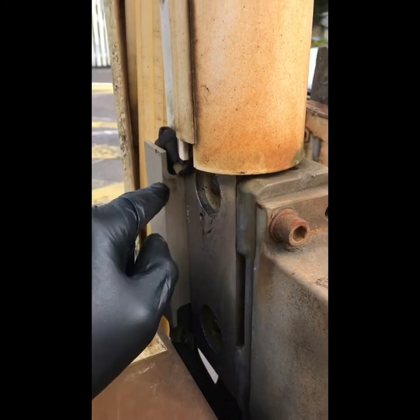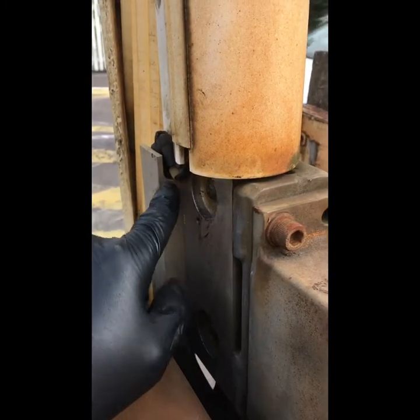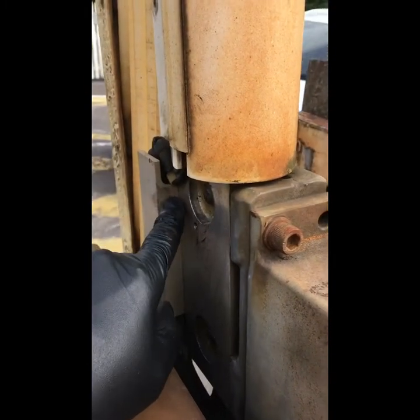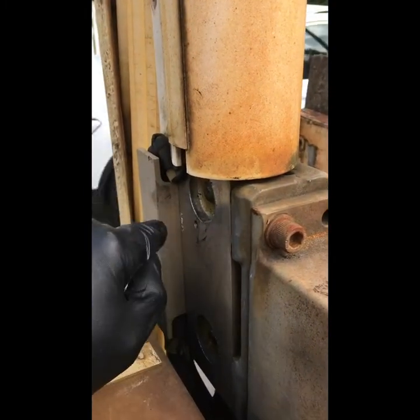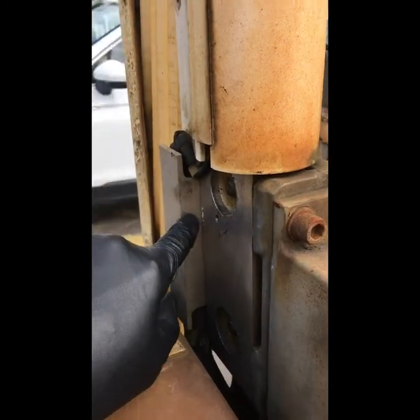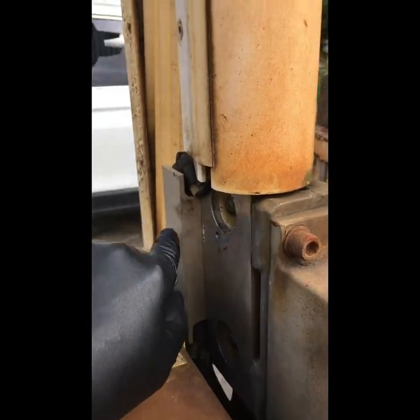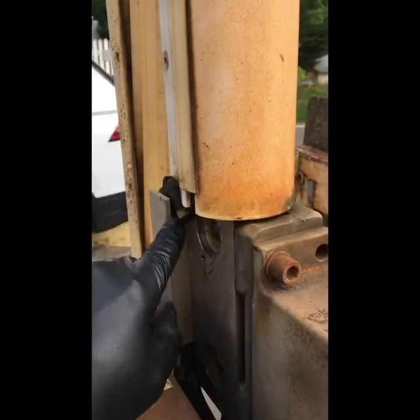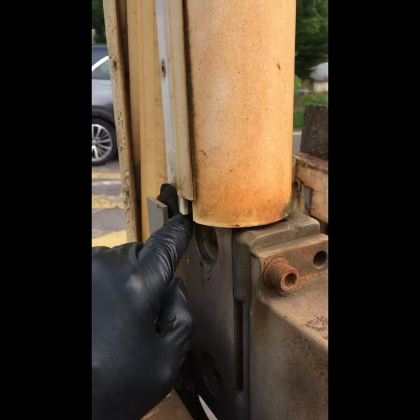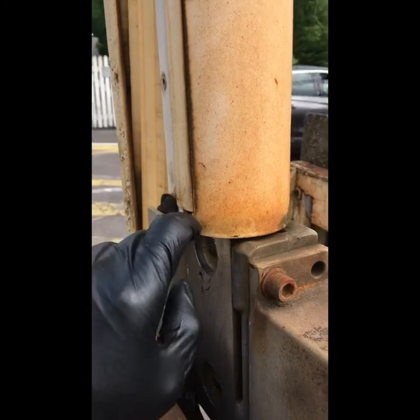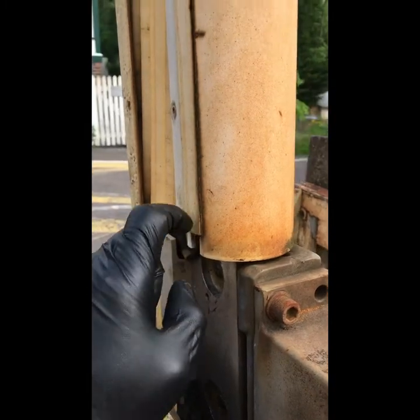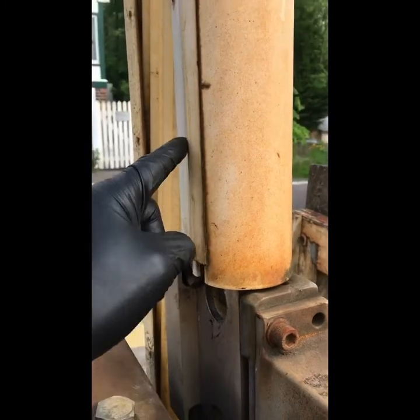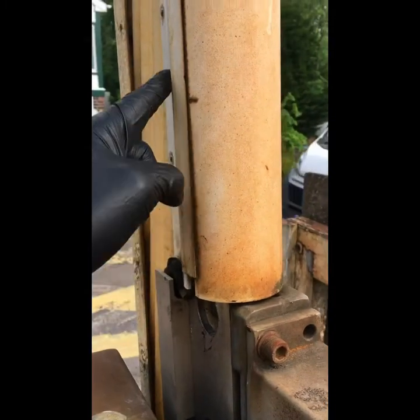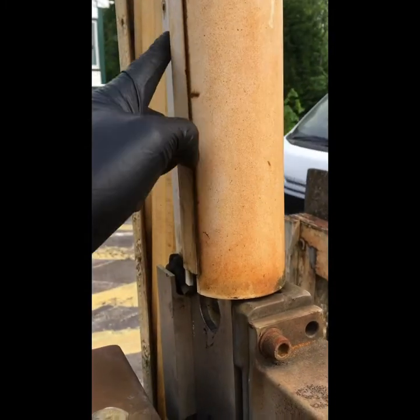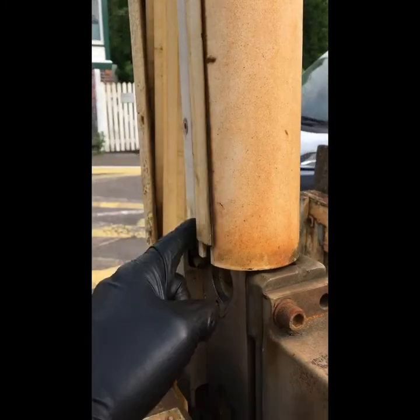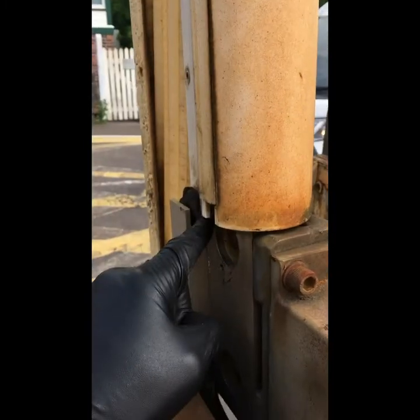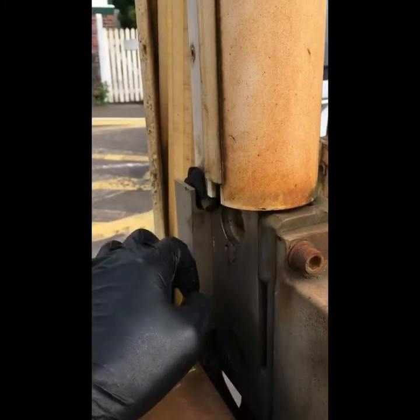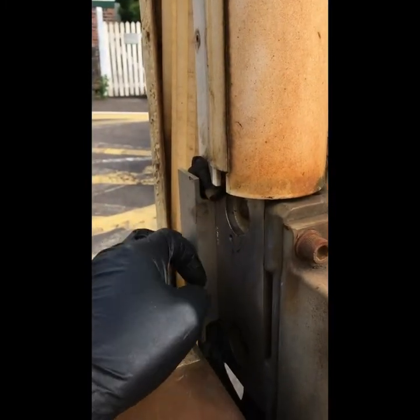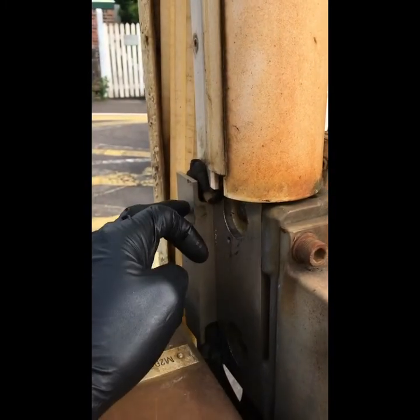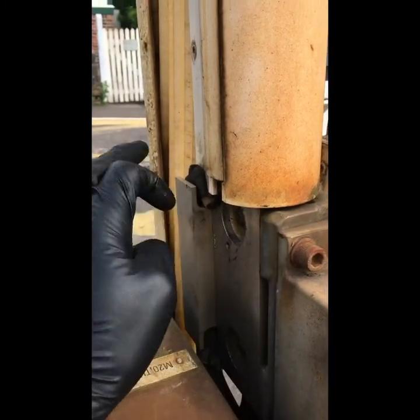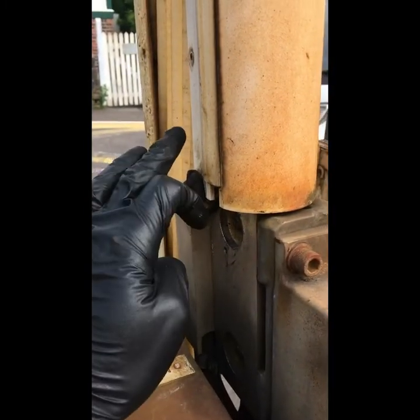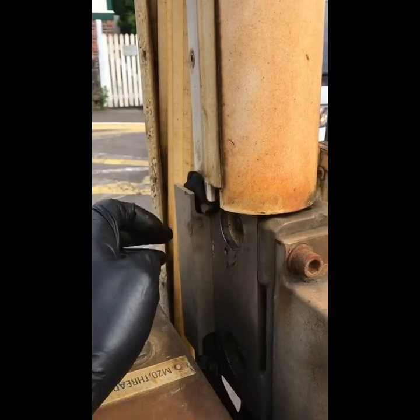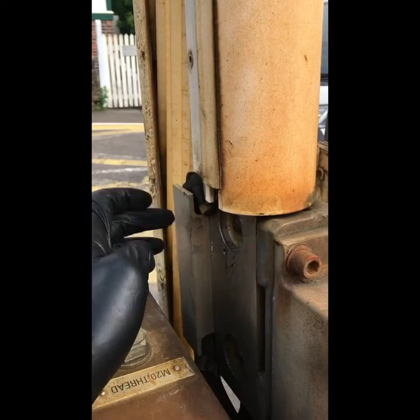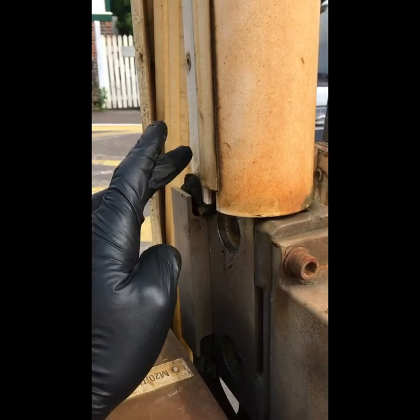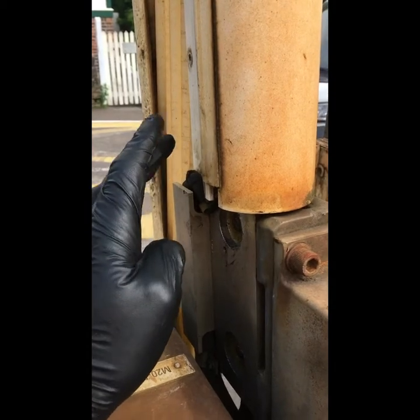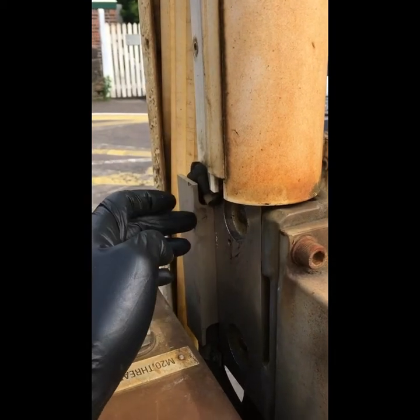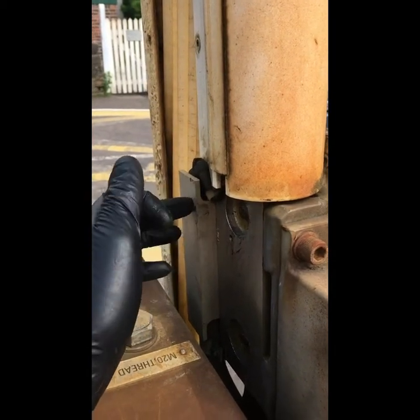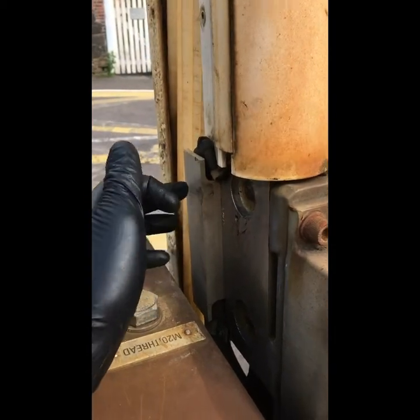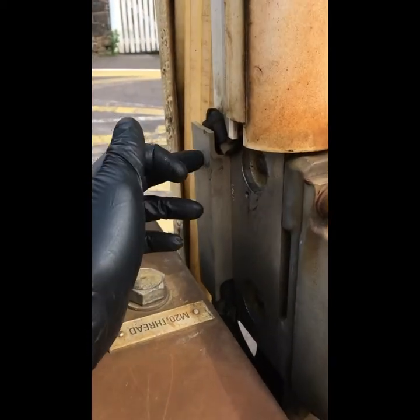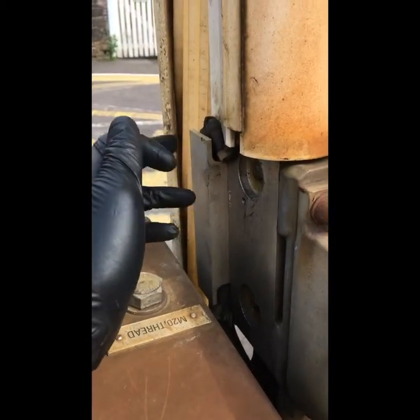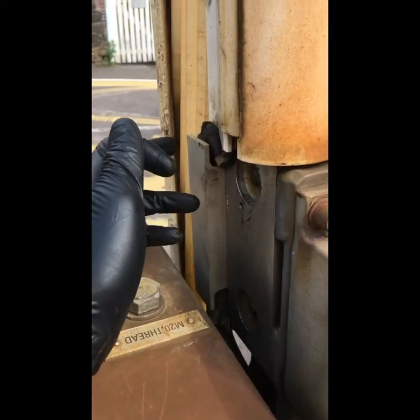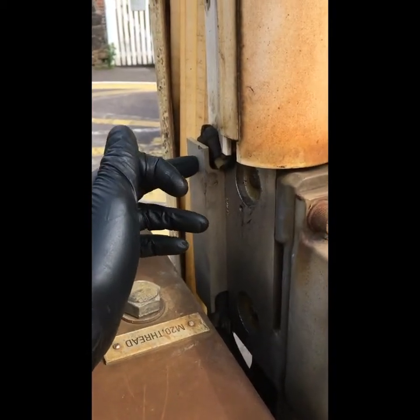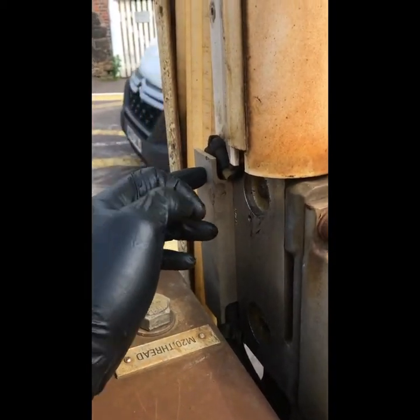On the old barriers — on the western region barriers — this used to be a wire all the way up here at one time, and that would shear off. But there was no guarantee the wire would shear off of course, so it's been changed now for a micro switch in there.